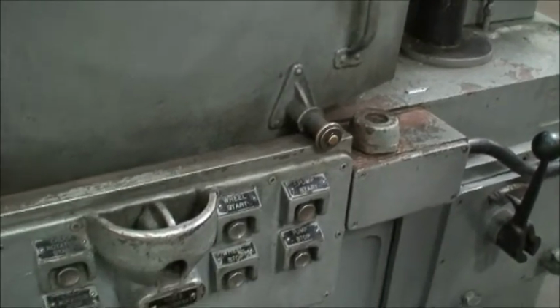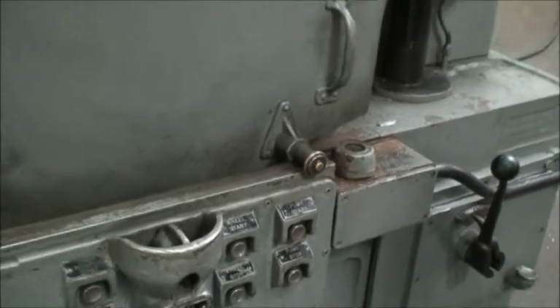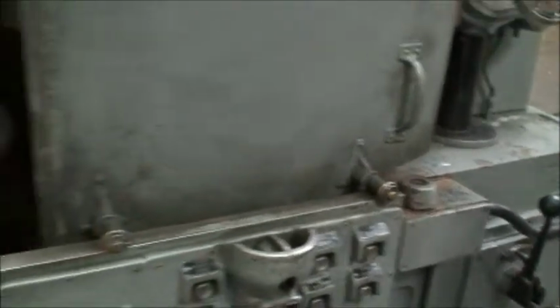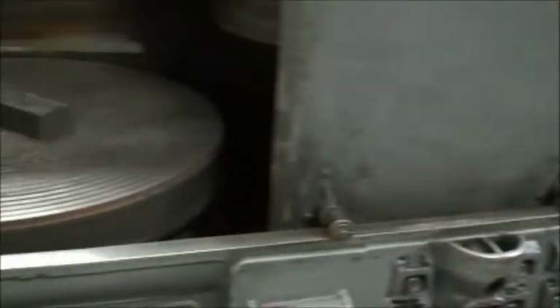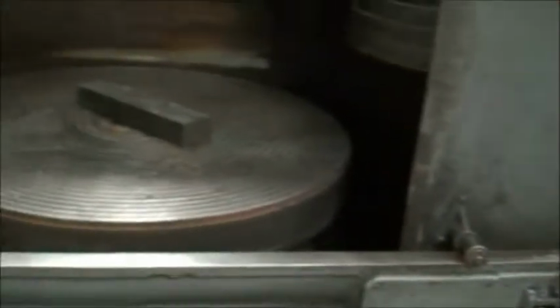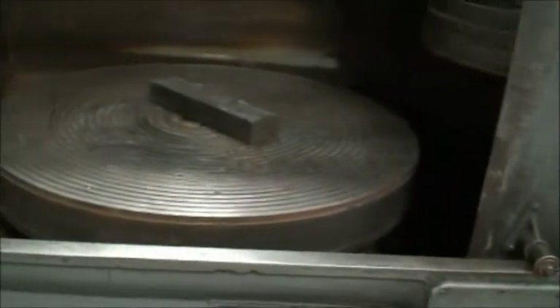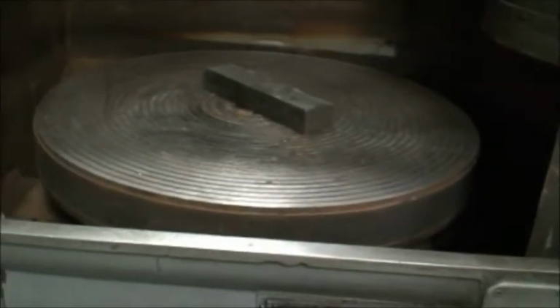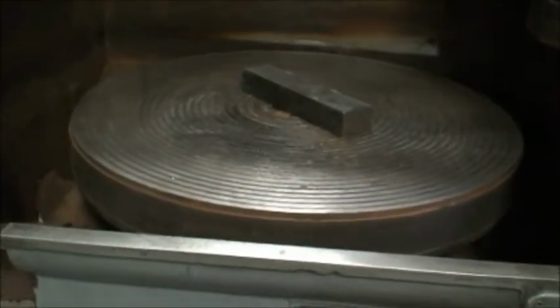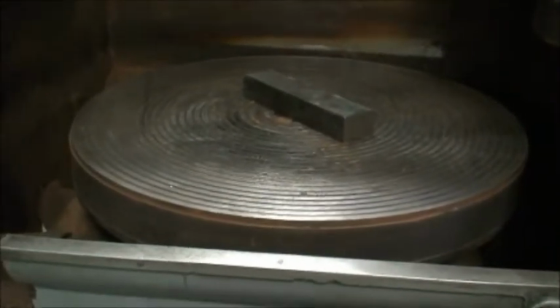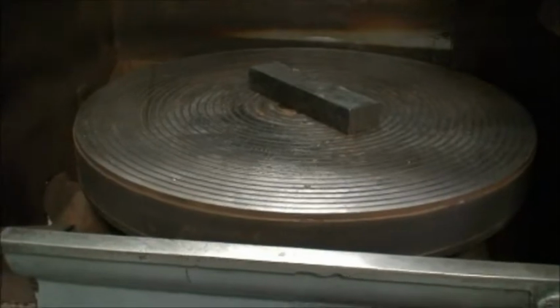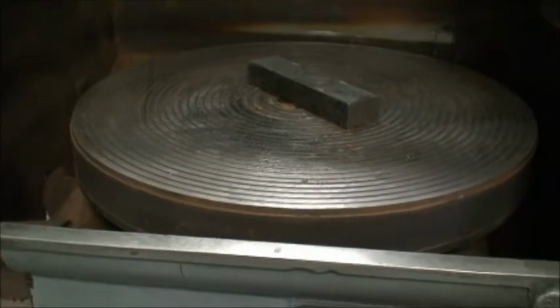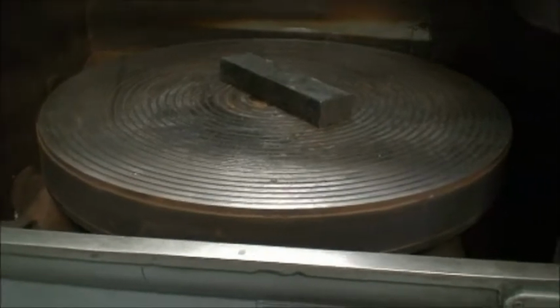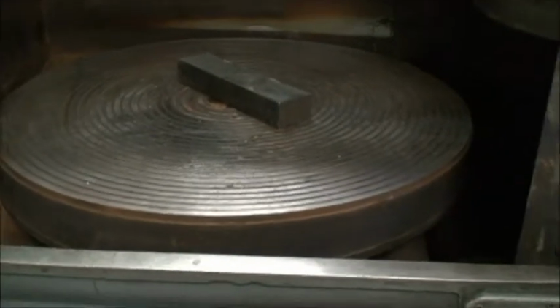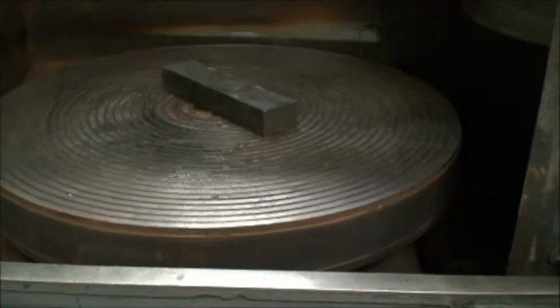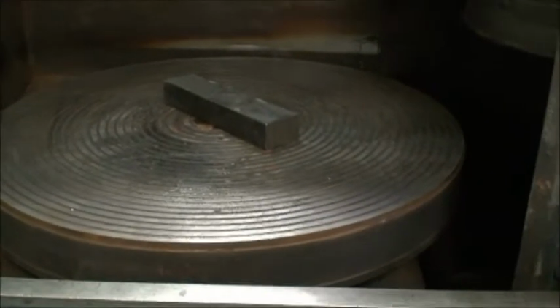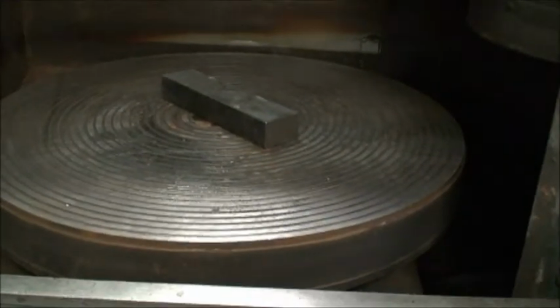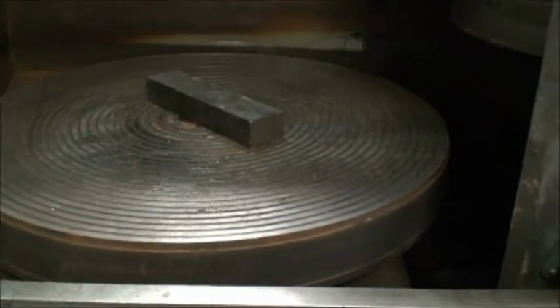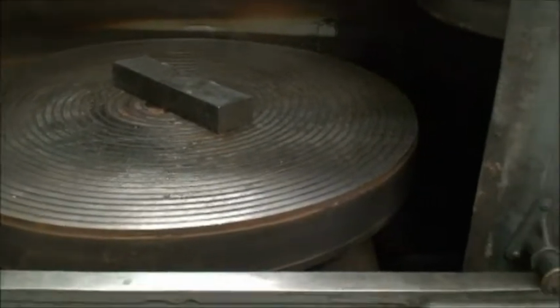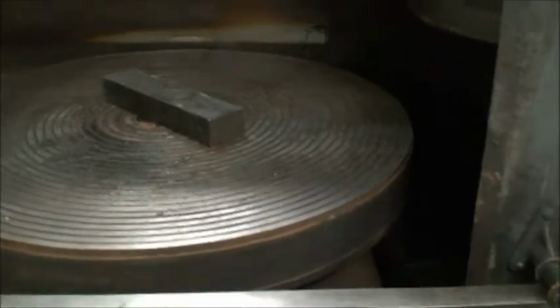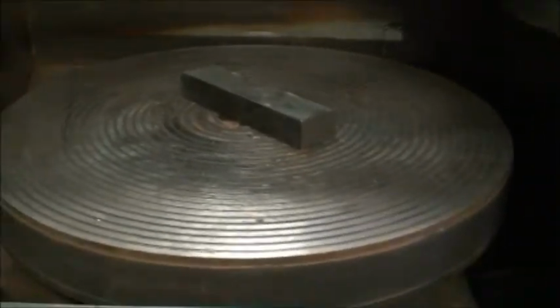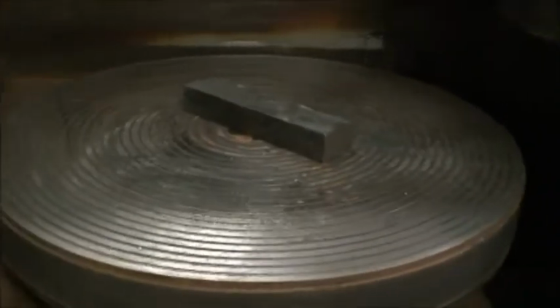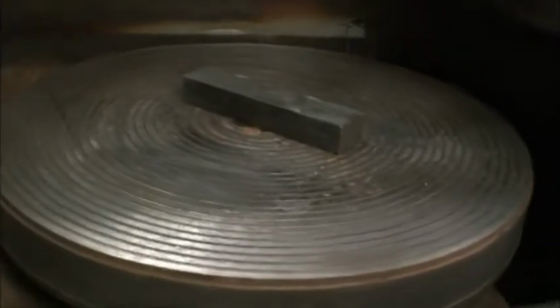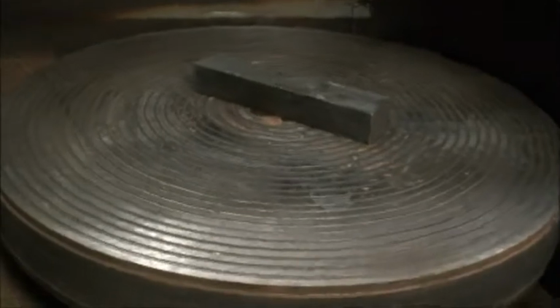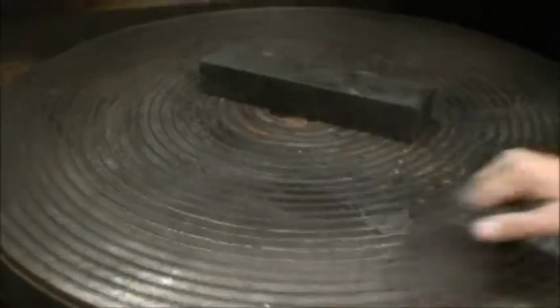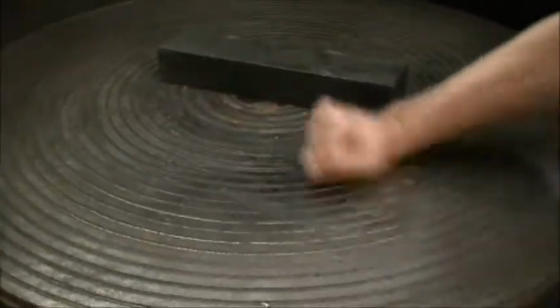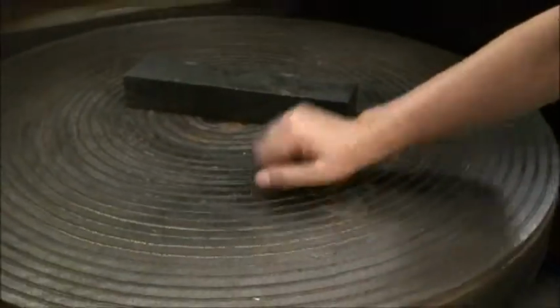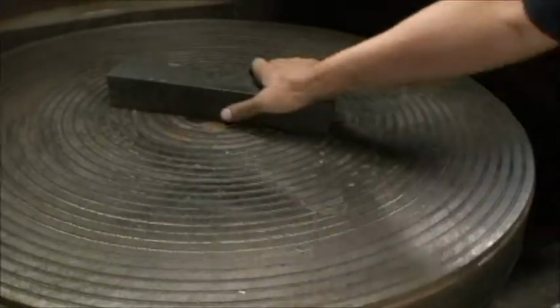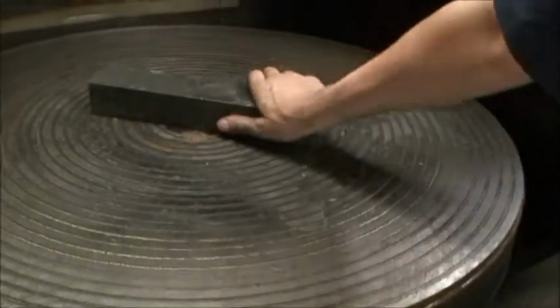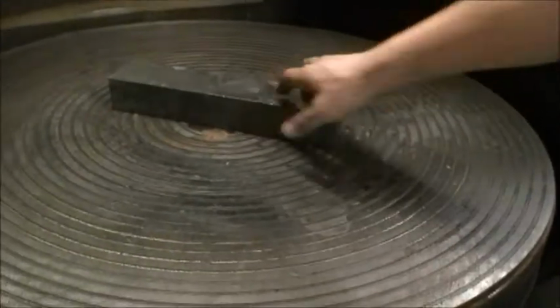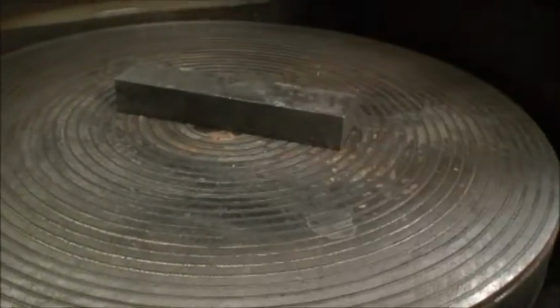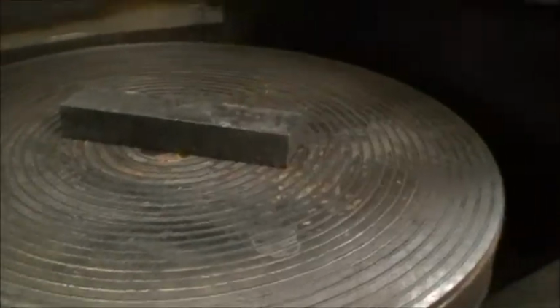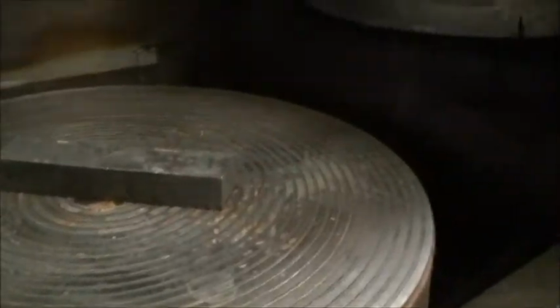There's approximately a half inch of chuck life left. The chuck is on now, and that block of steel will not move — will not move.